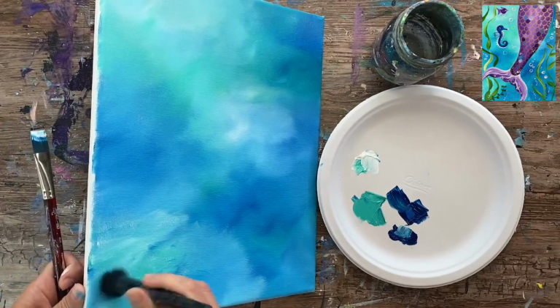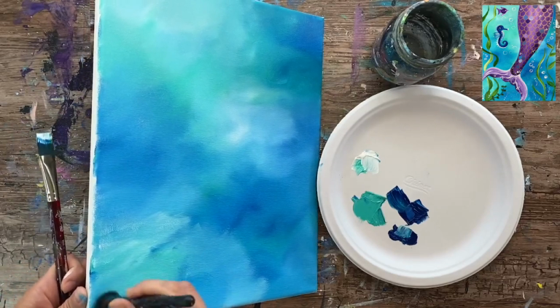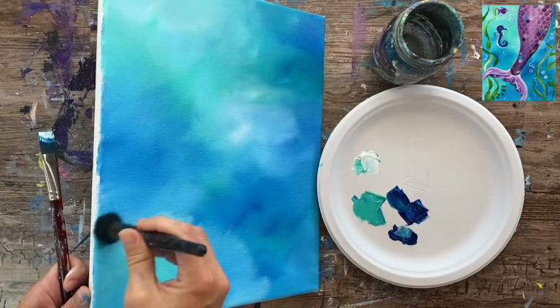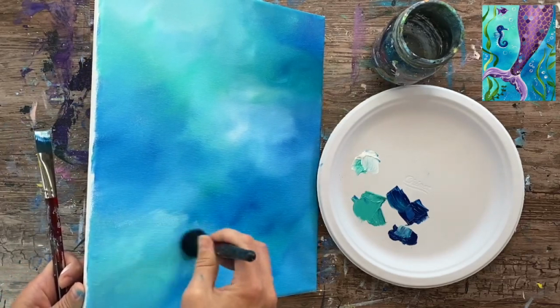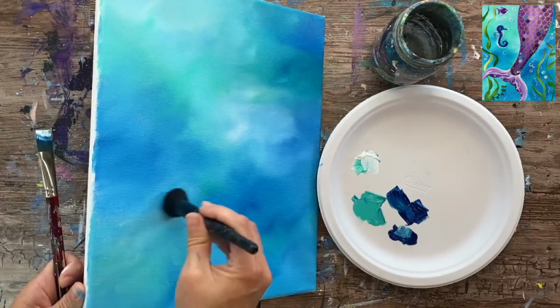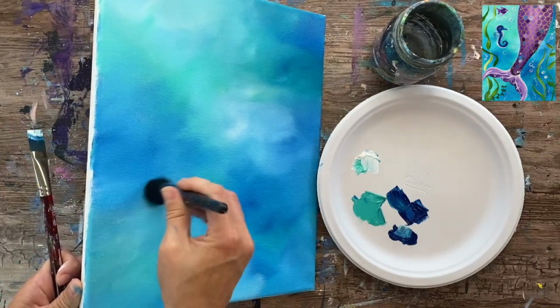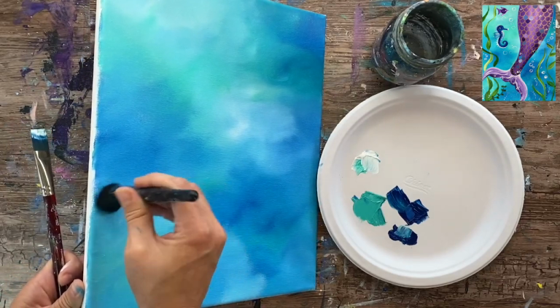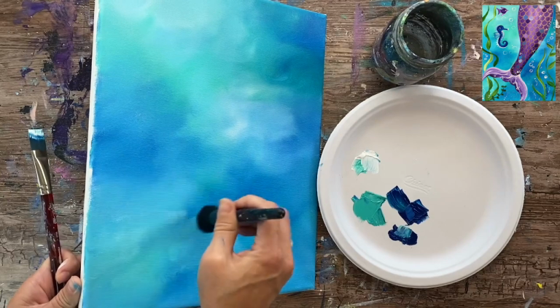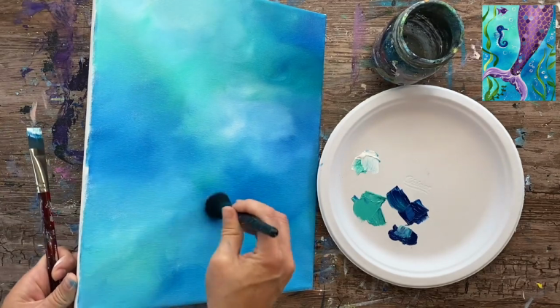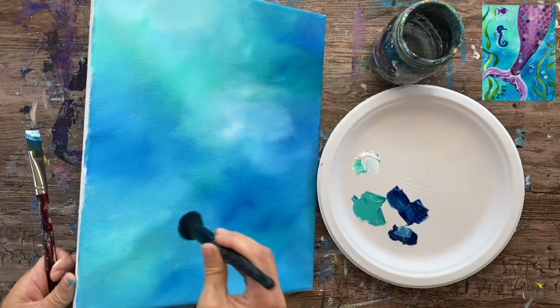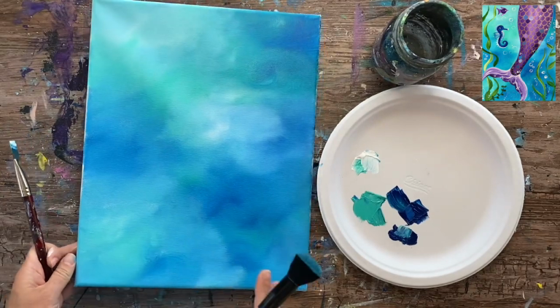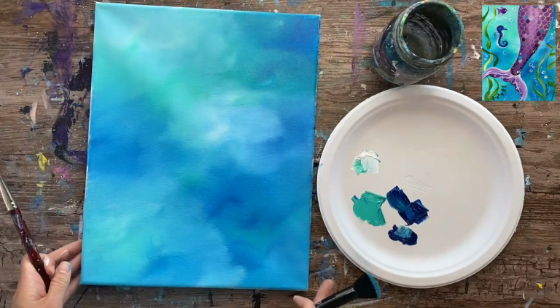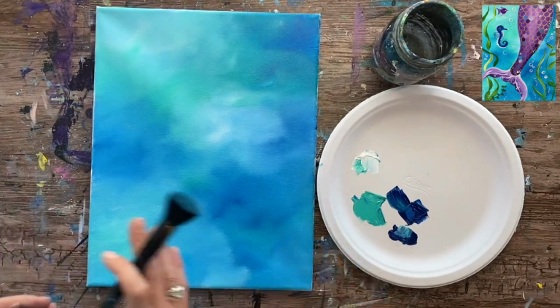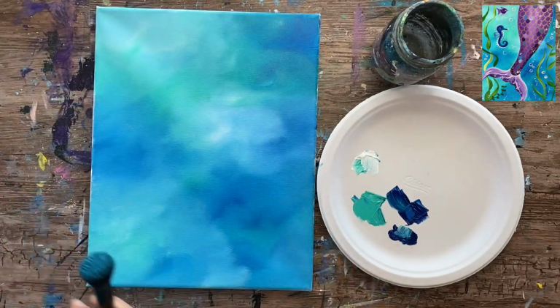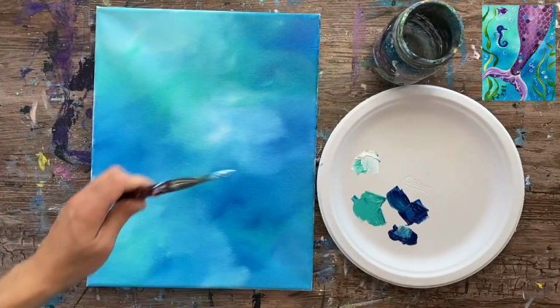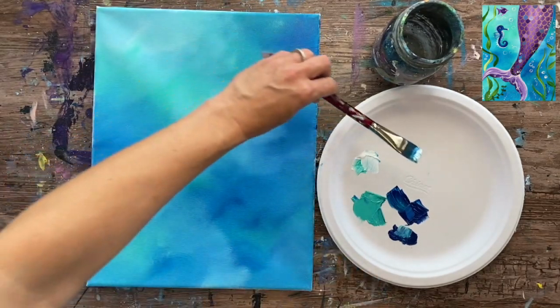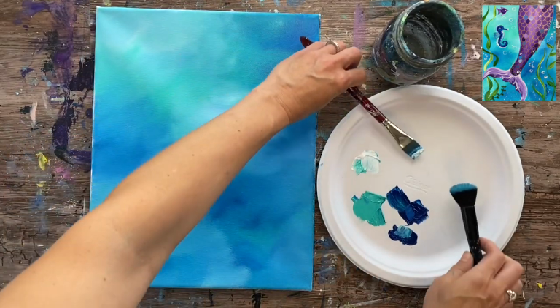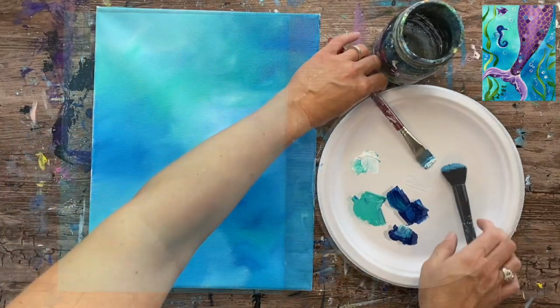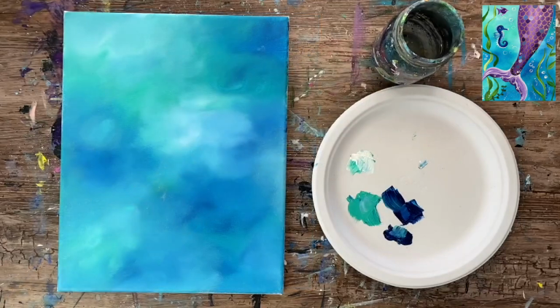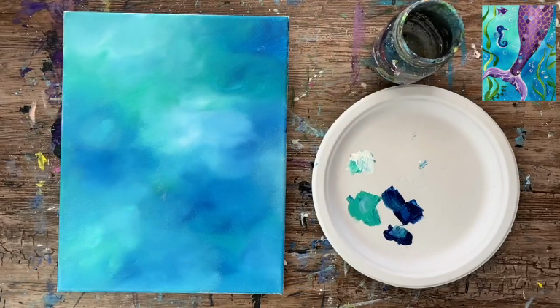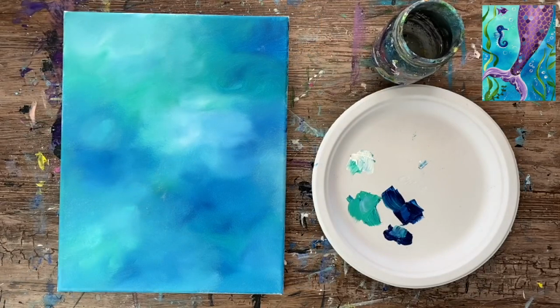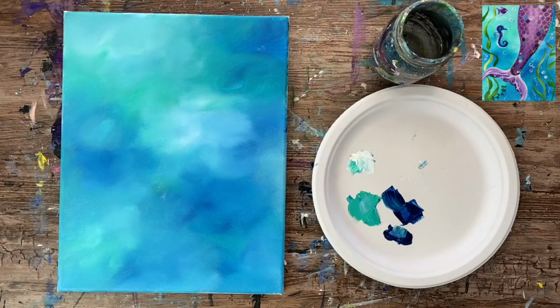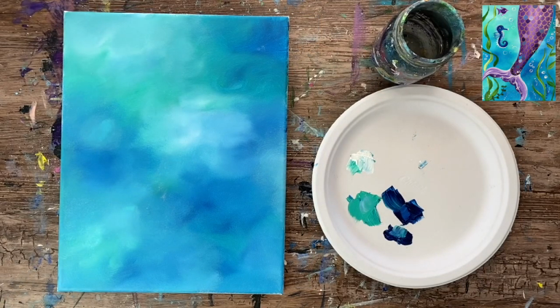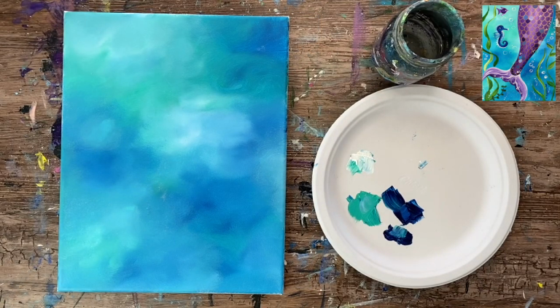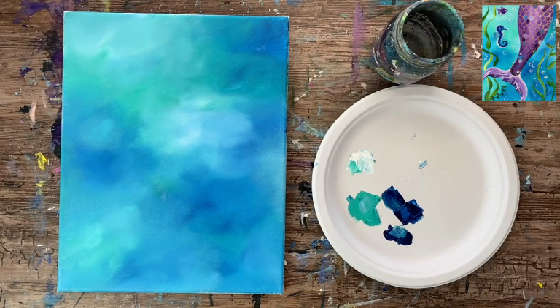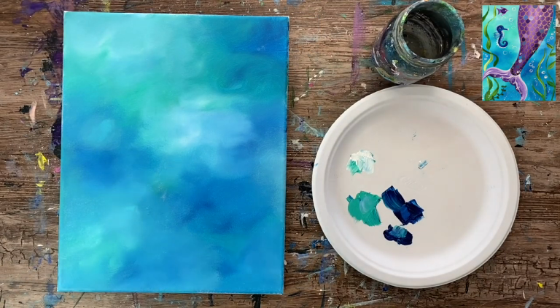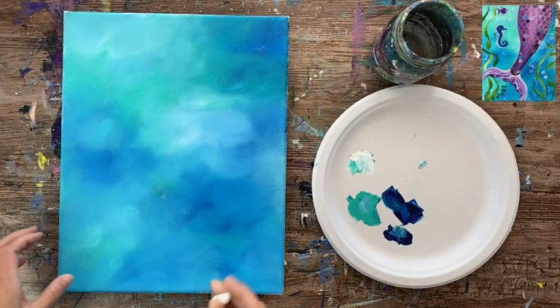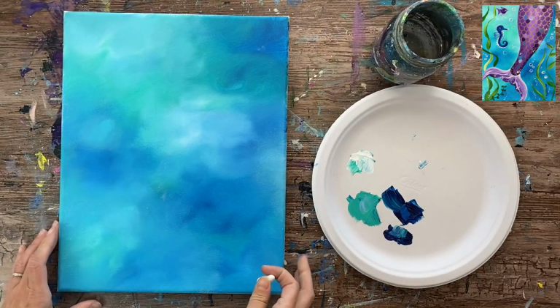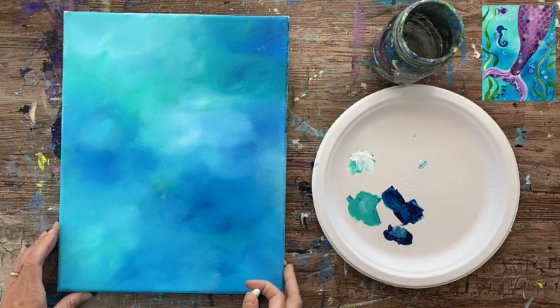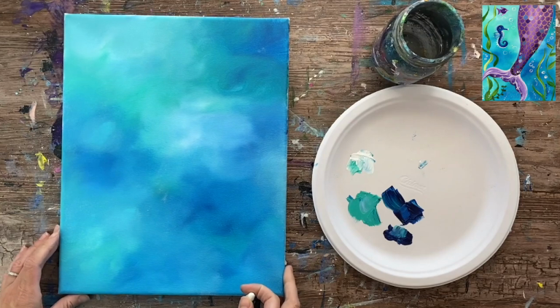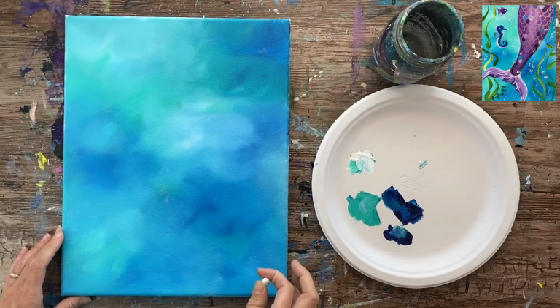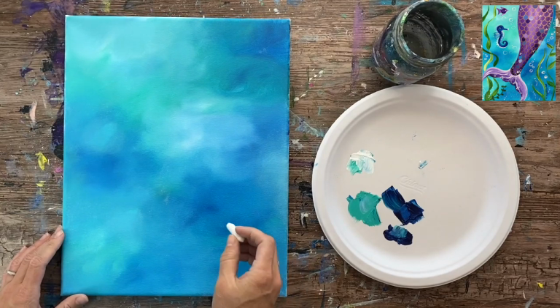When you're done with the background you're going to need to wait for it to dry — you can use a hair dryer or take a break. Mine dried fairly quickly because of how thin the layer of paint is, but when your canvas is dry you're going to go ahead and draw the mermaid tail.